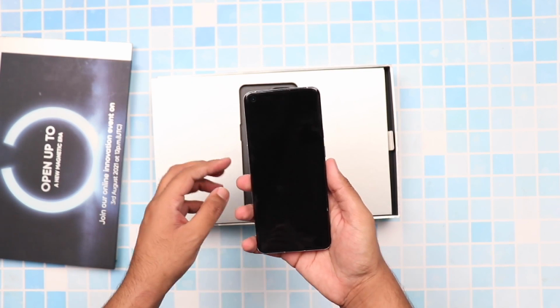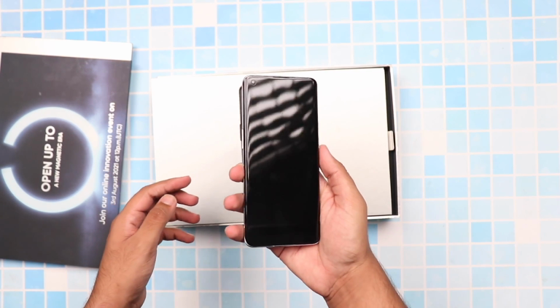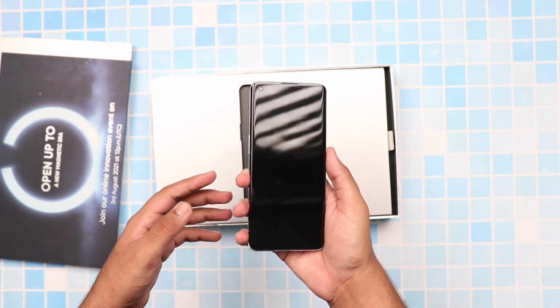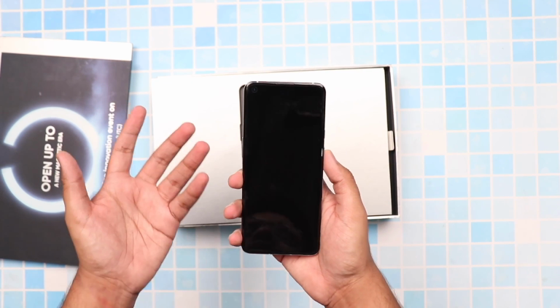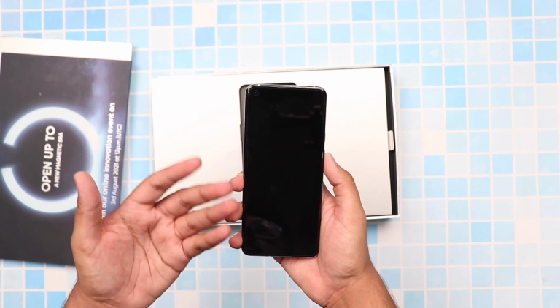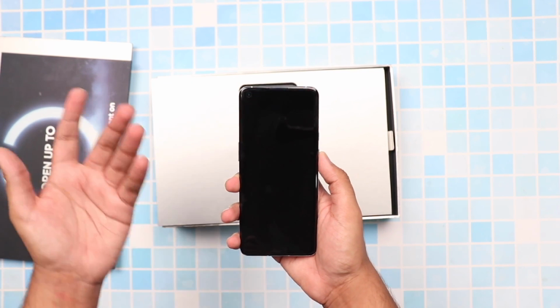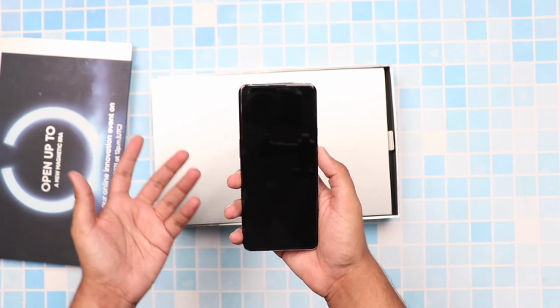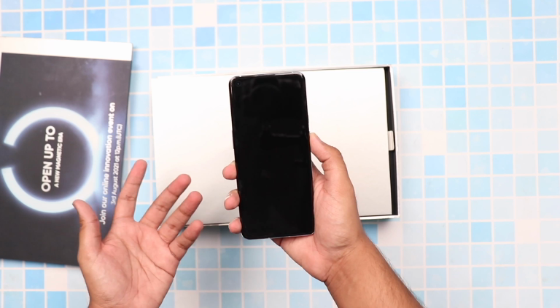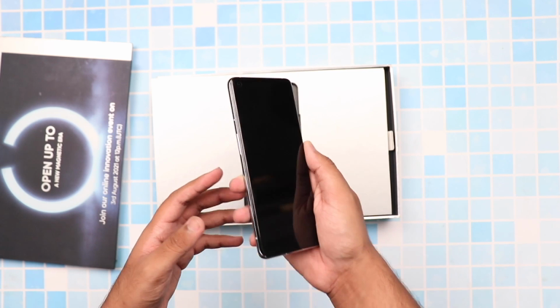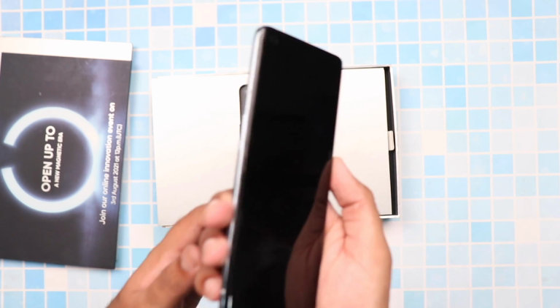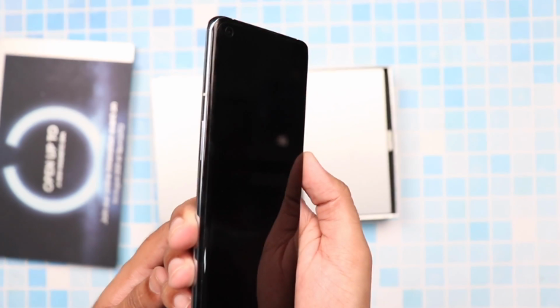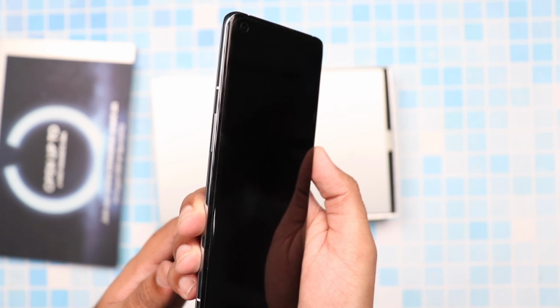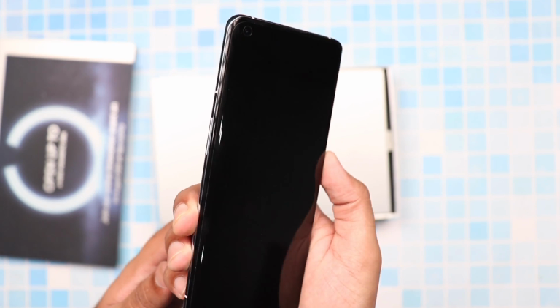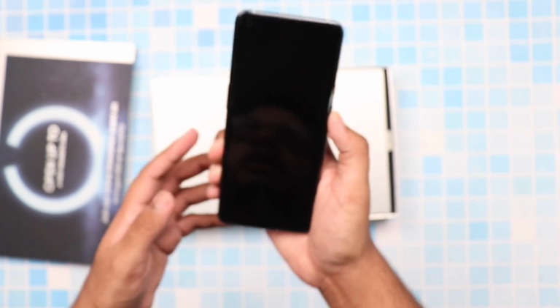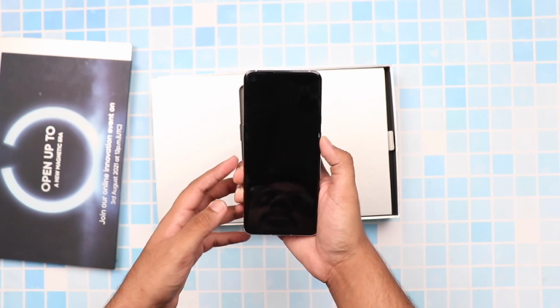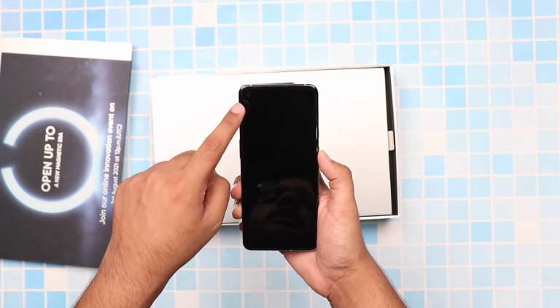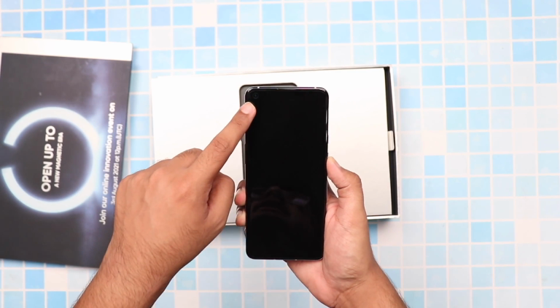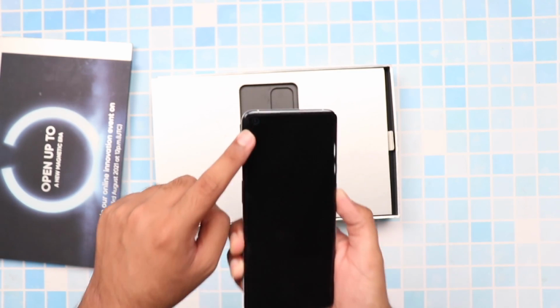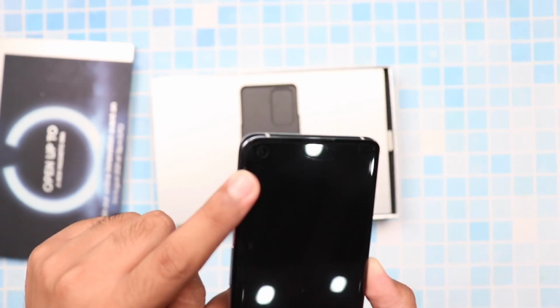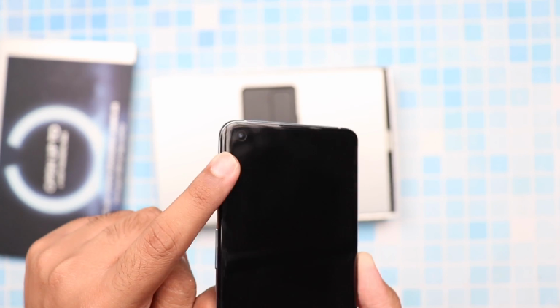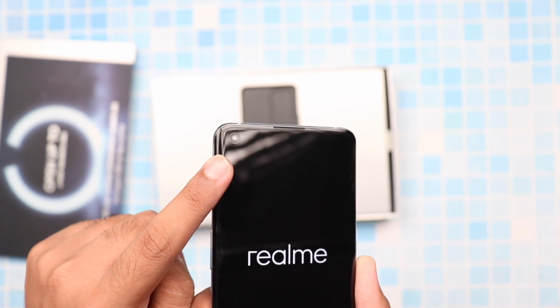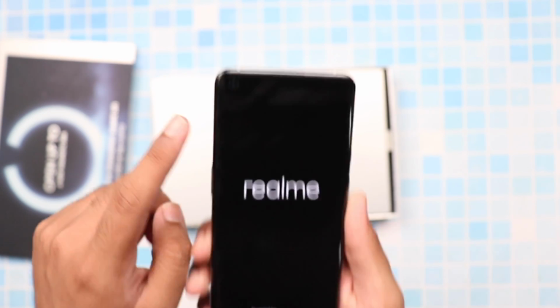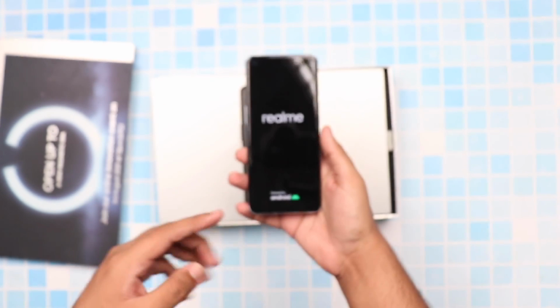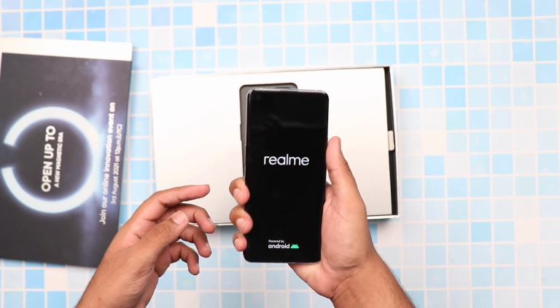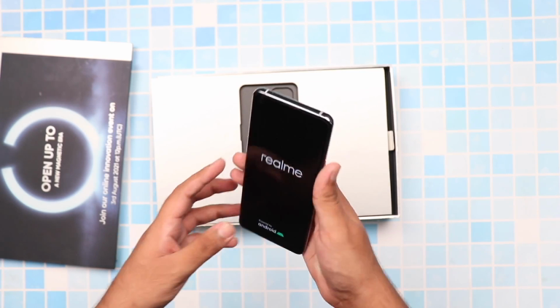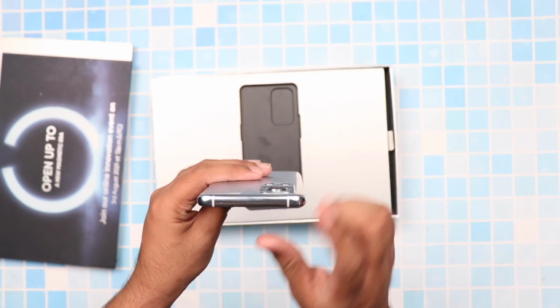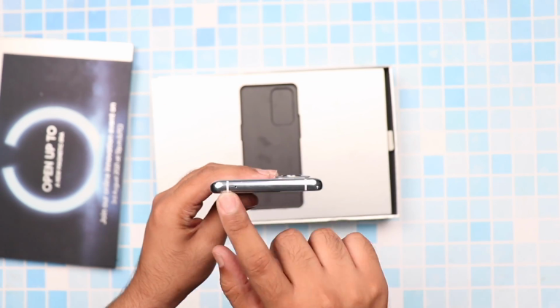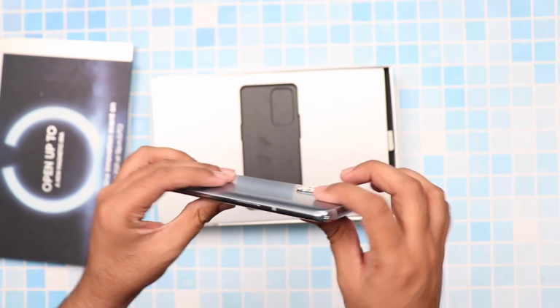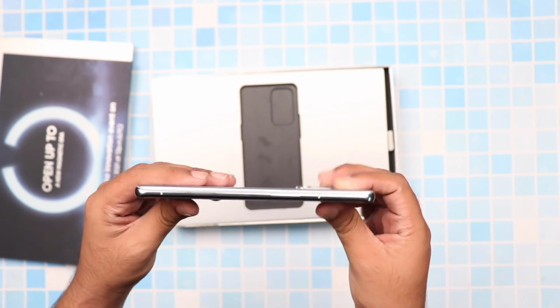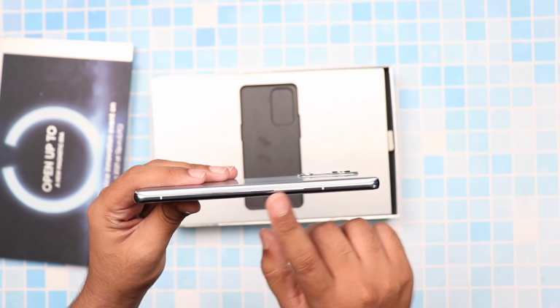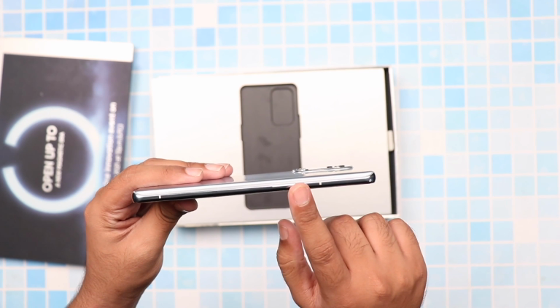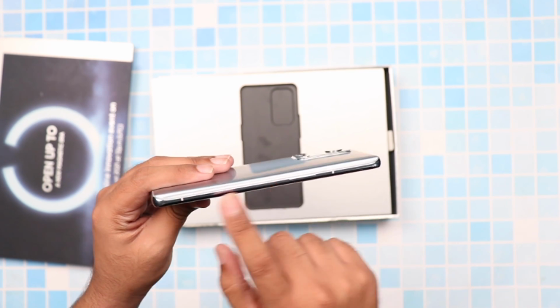Coming right up to the phone from the front, this looks like a fairly simple and normal phone with a slightly curved display and a punch hole camera at the front. However, it feels very premium in the hands. On top, we can see the microphone, the volume rocker keys, and the antenna bands on the side.